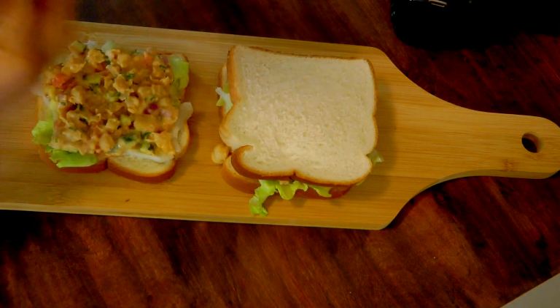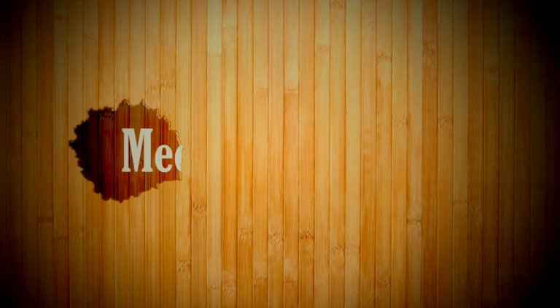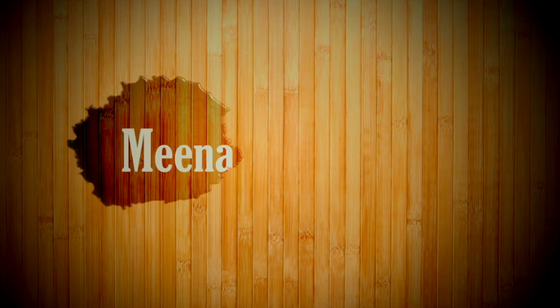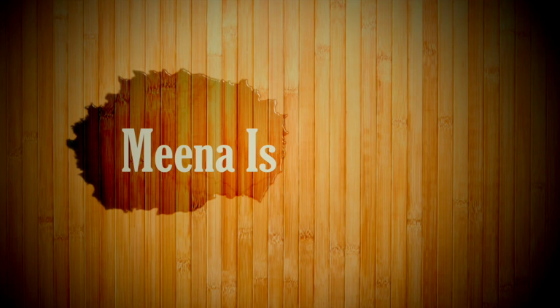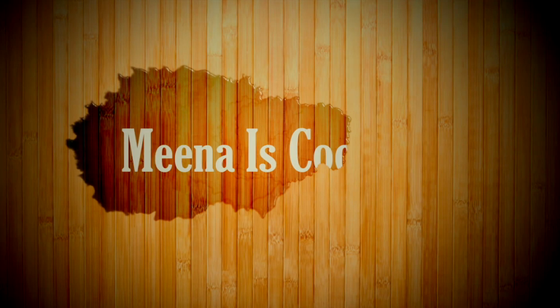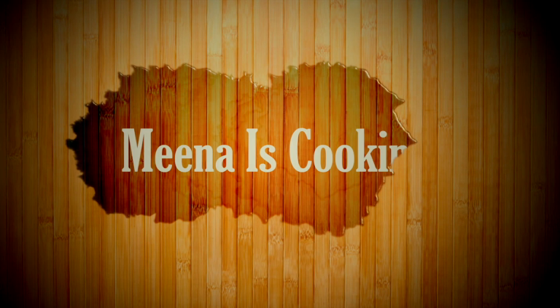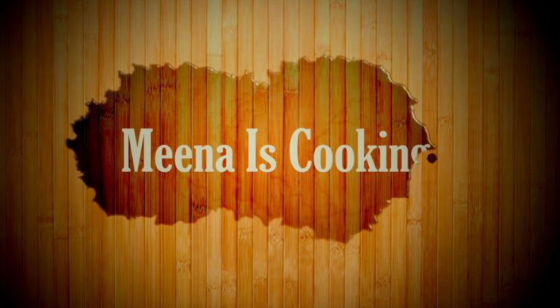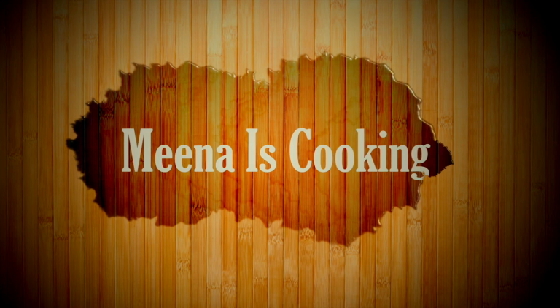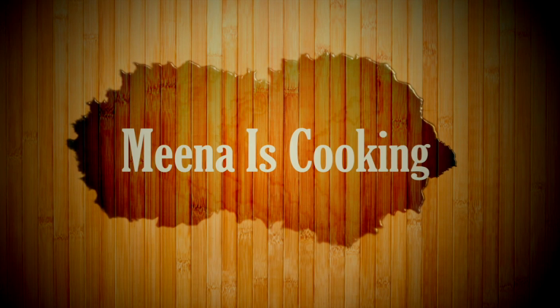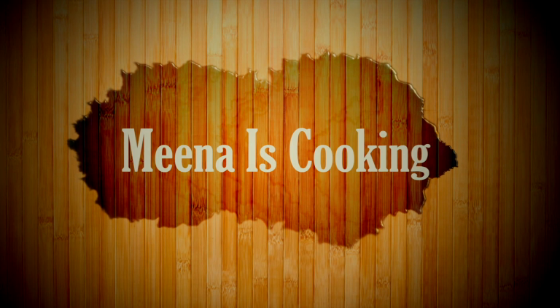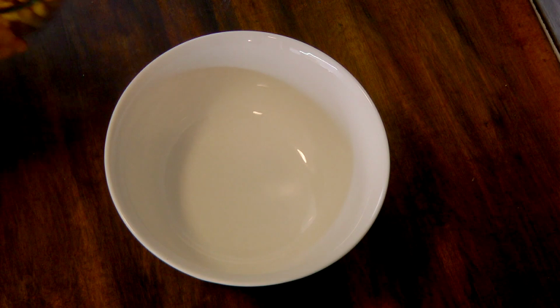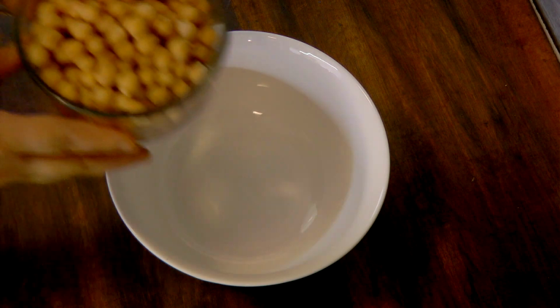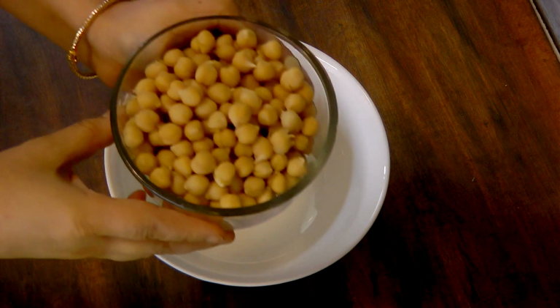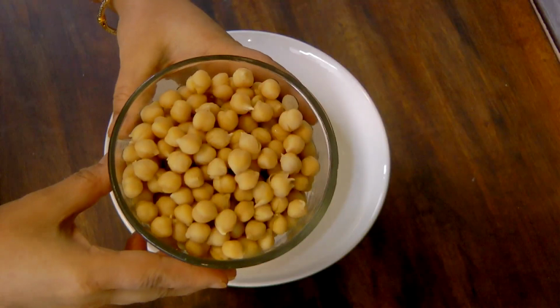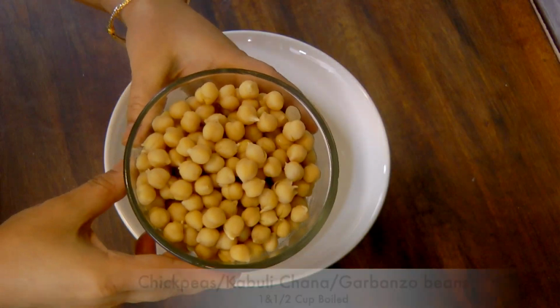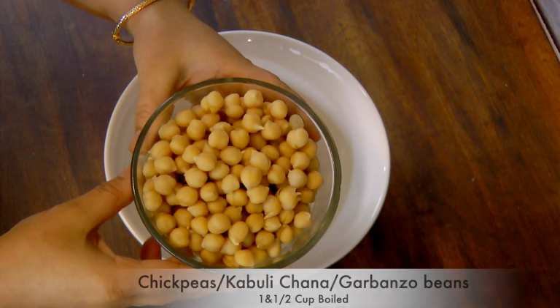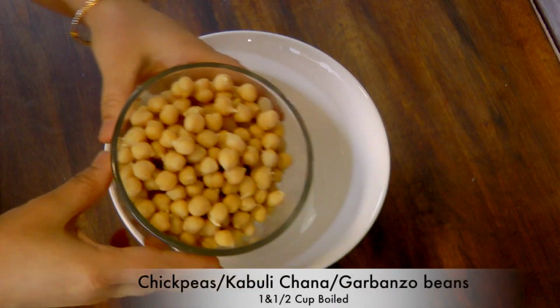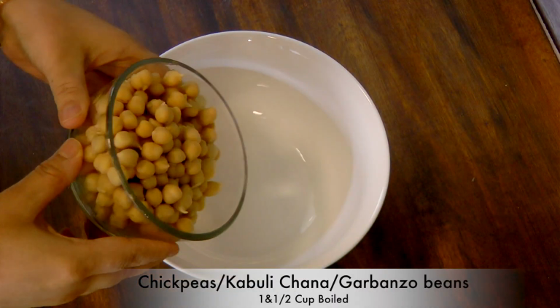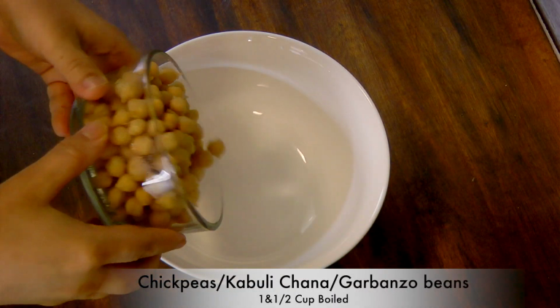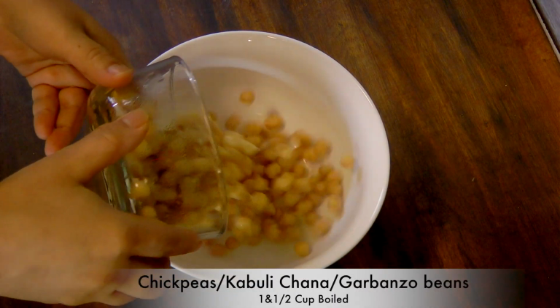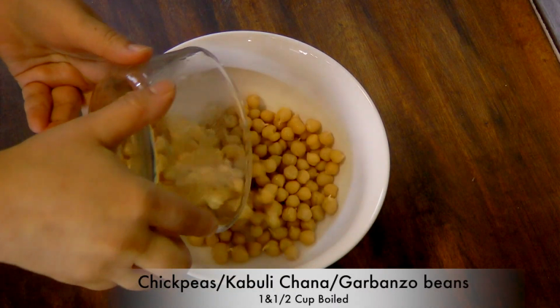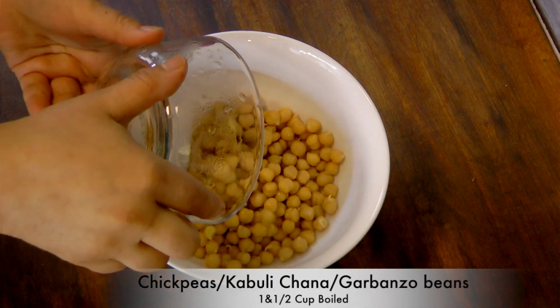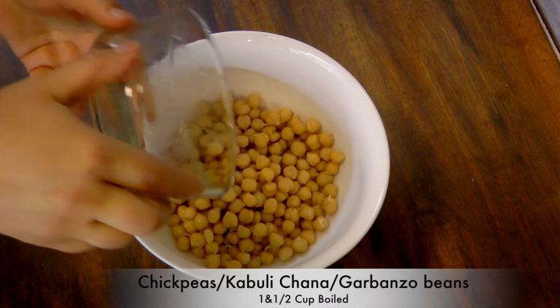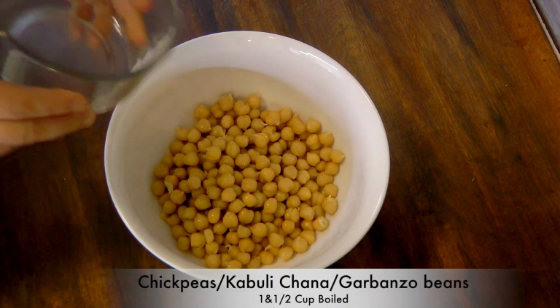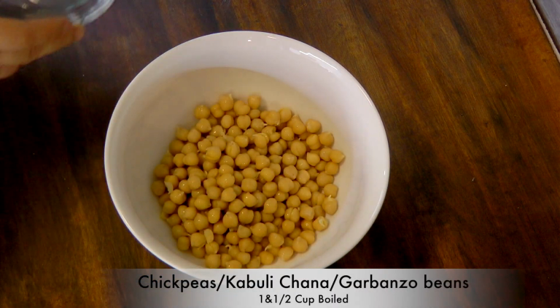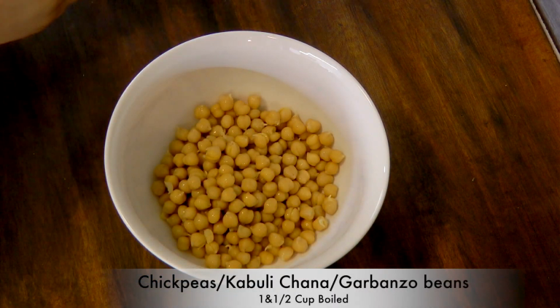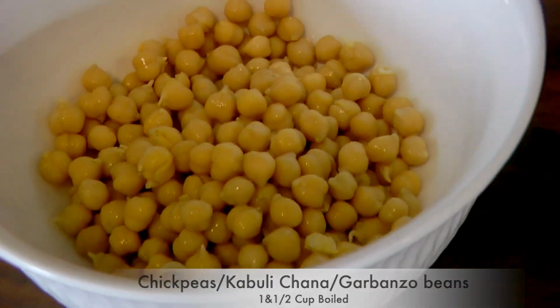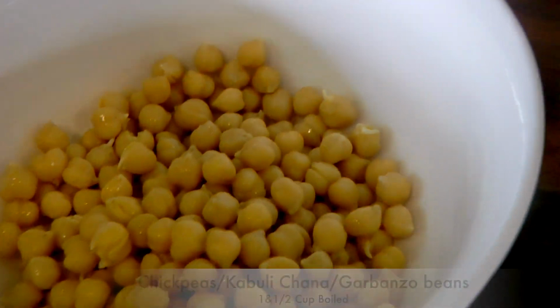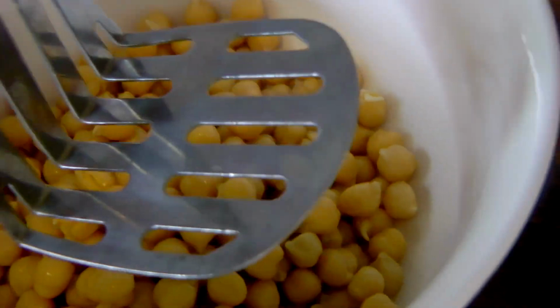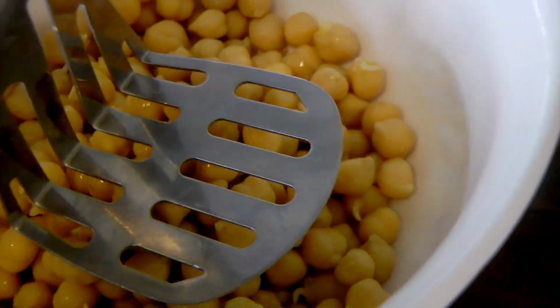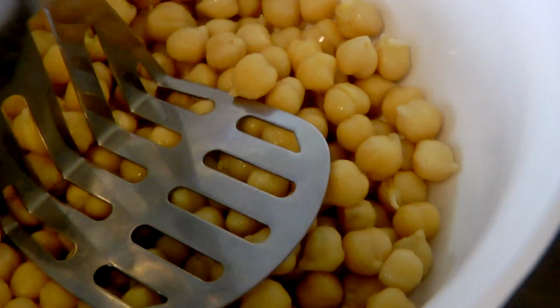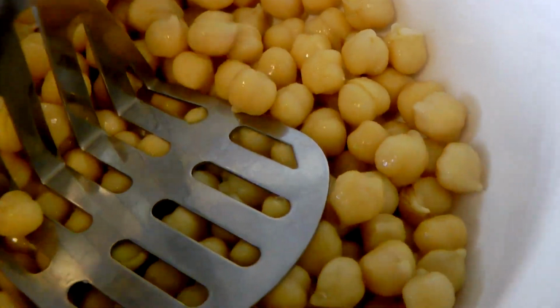So we're starting in a mixing bowl. I'm taking one and a half cup boiled chickpeas and roughly mashing them using a potato masher.